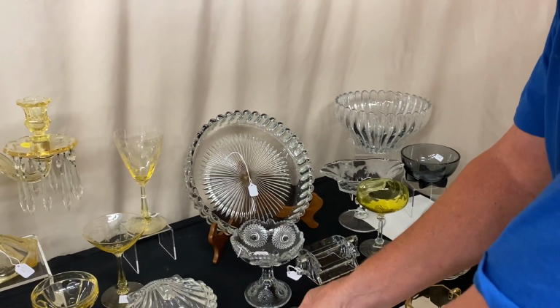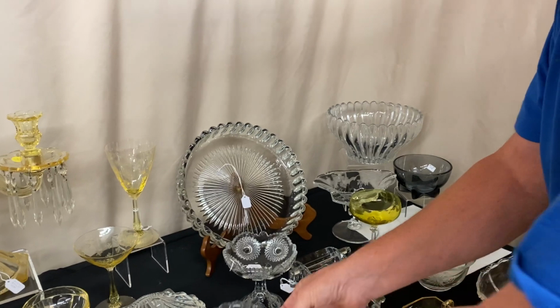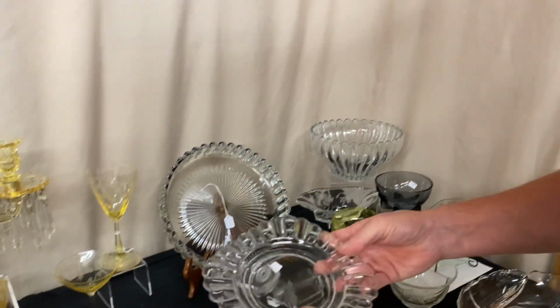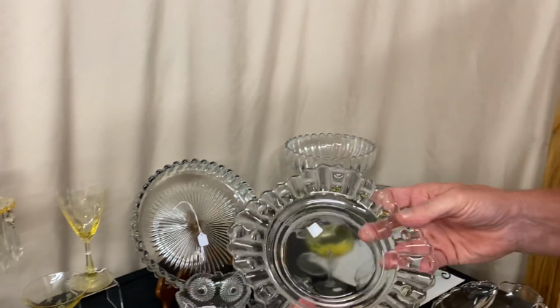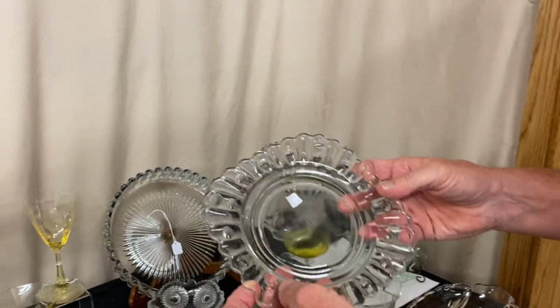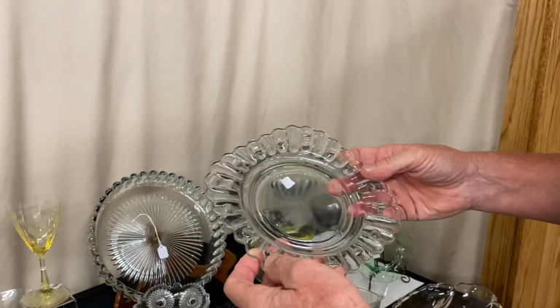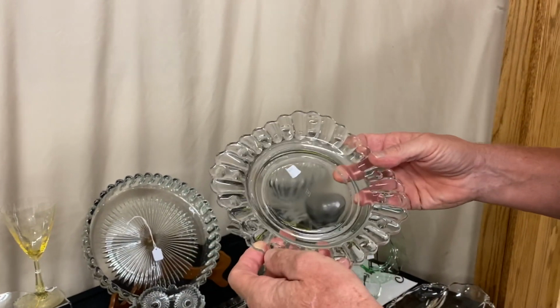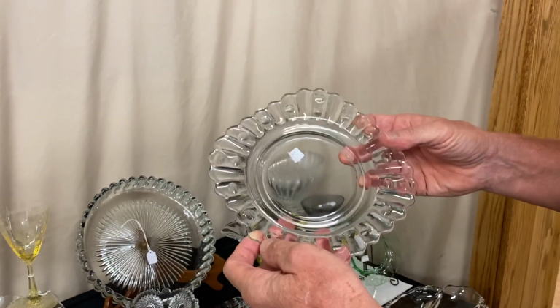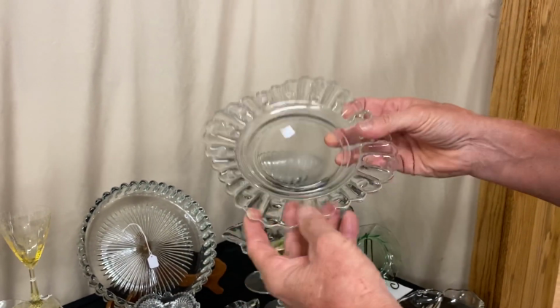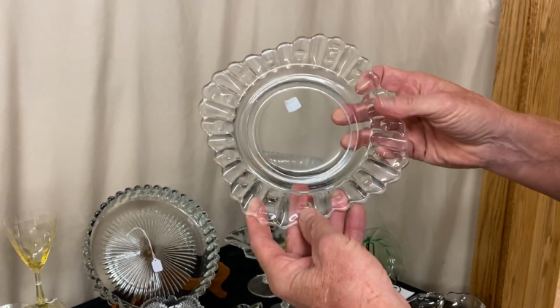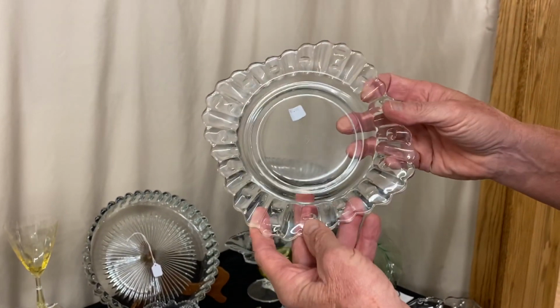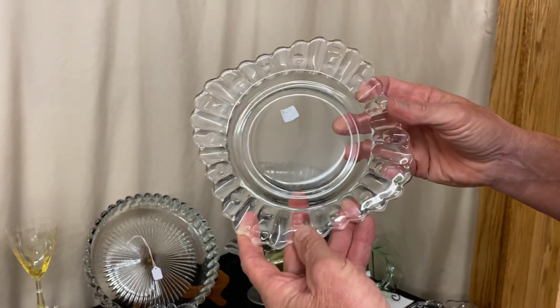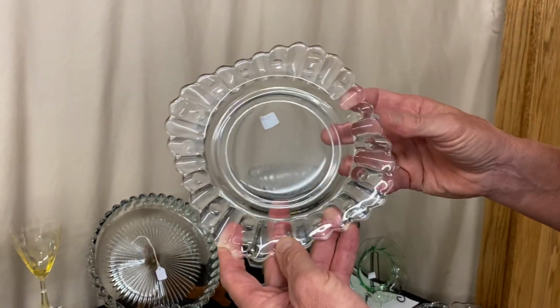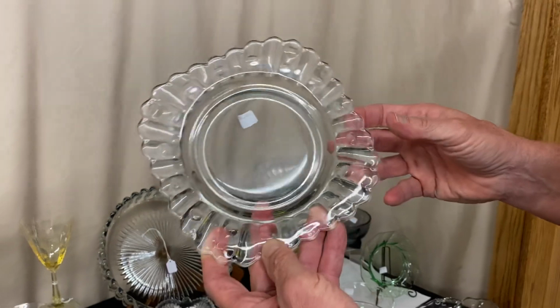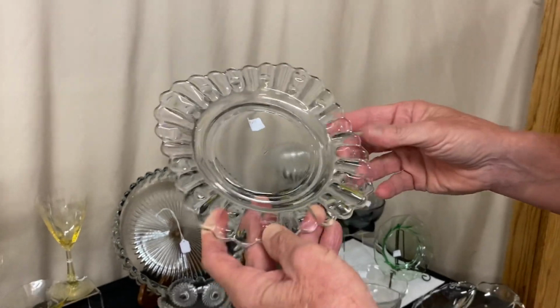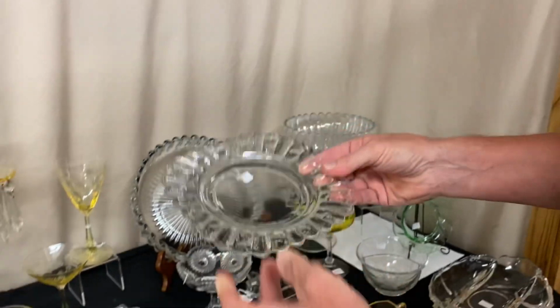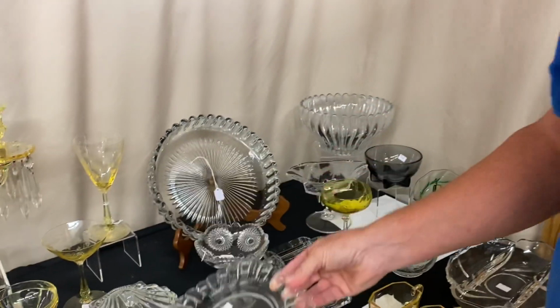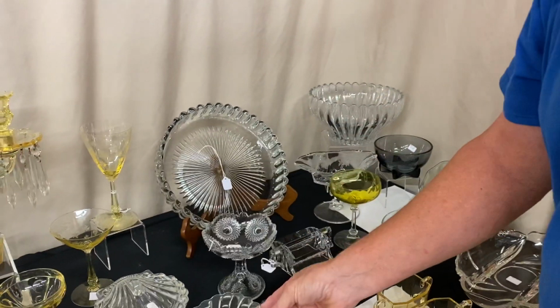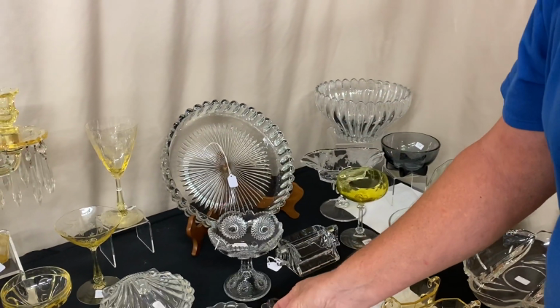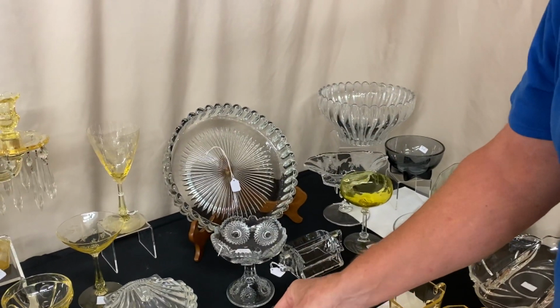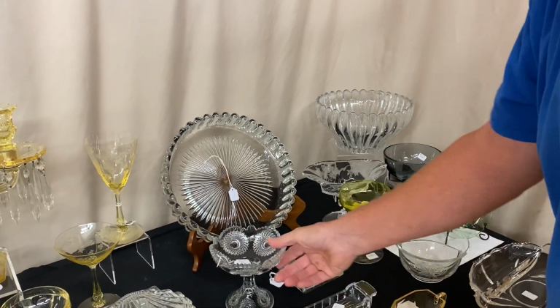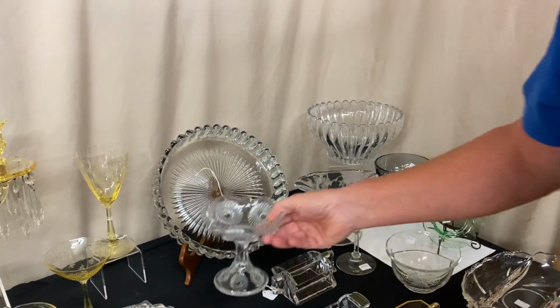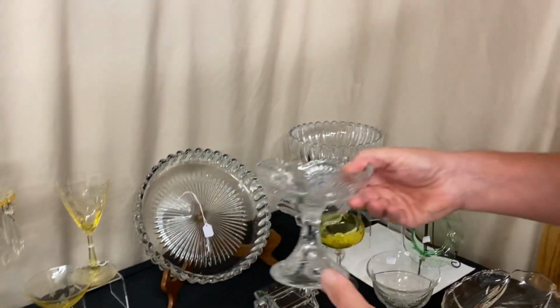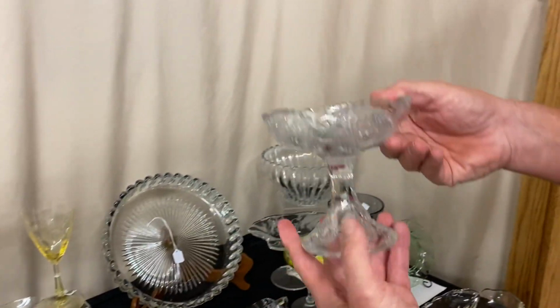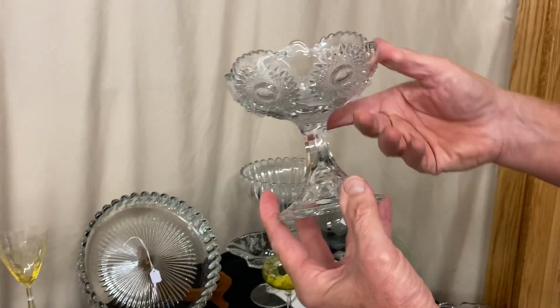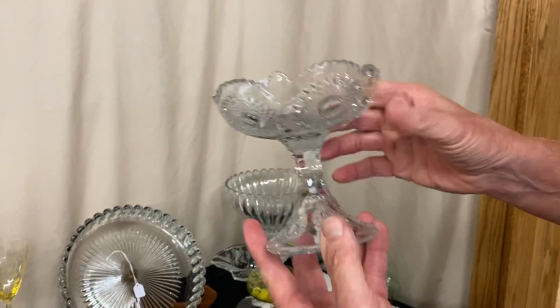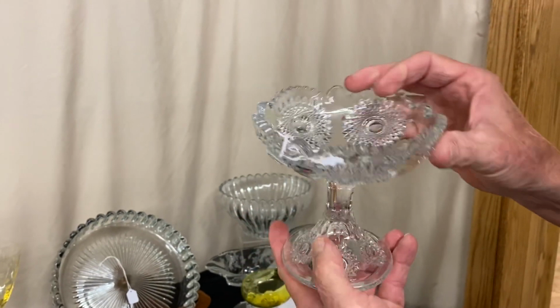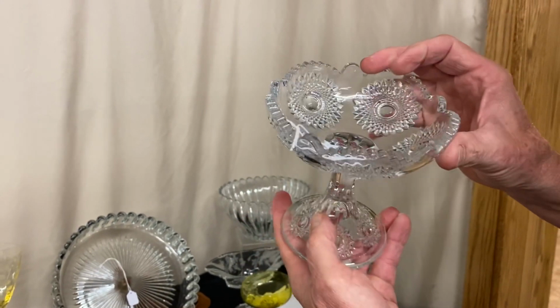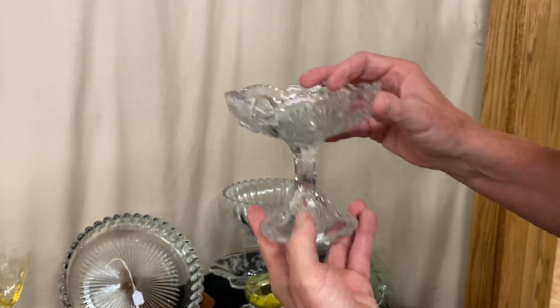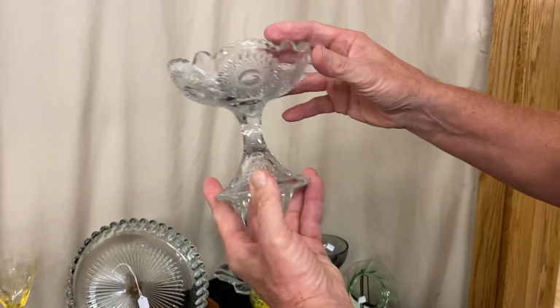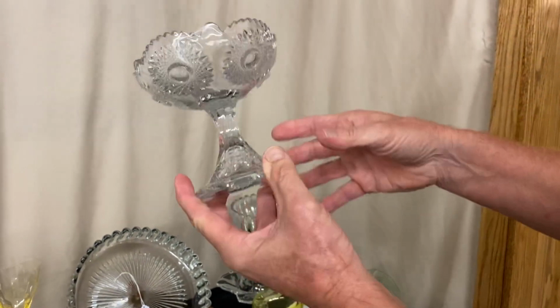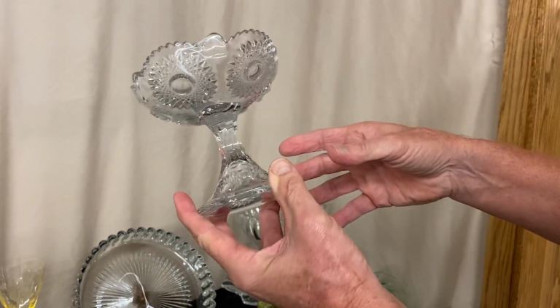We have six Old Sandwich six-inch plates, and they're marked just $6 apiece — you can take one or all six. Here's a Sunburst-footed jelly, marked $30, good condition.